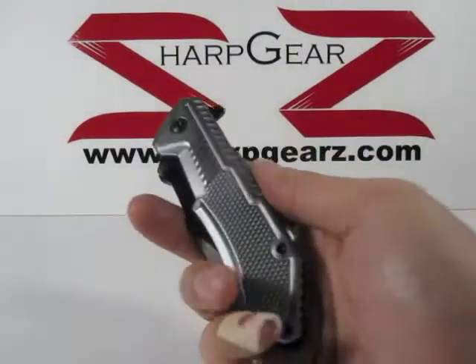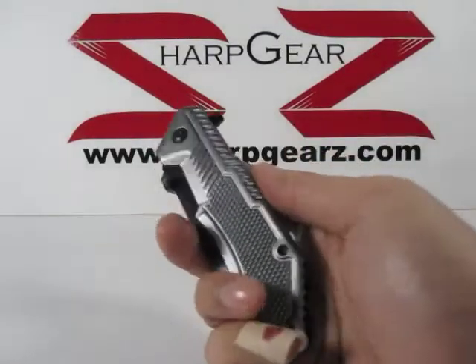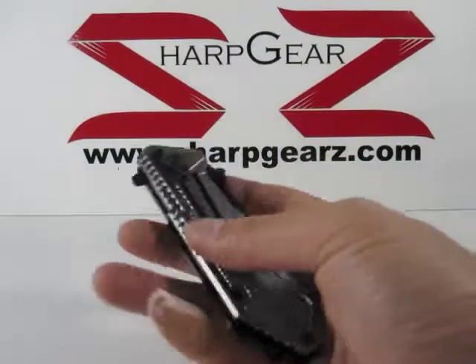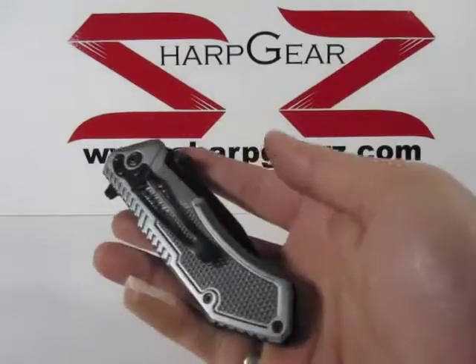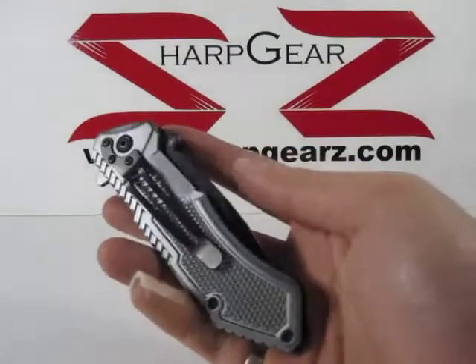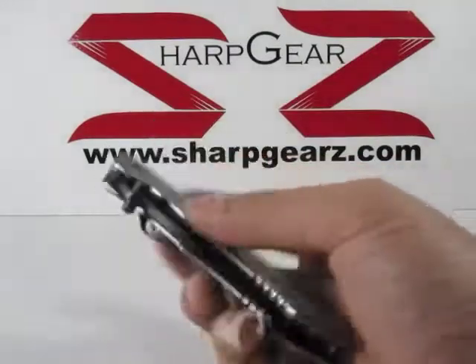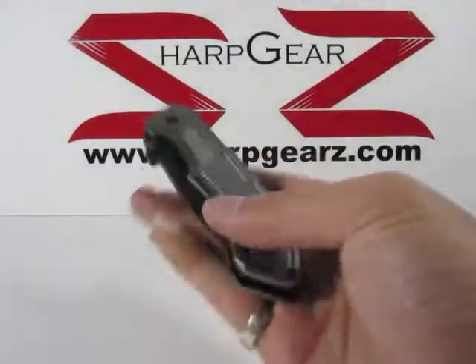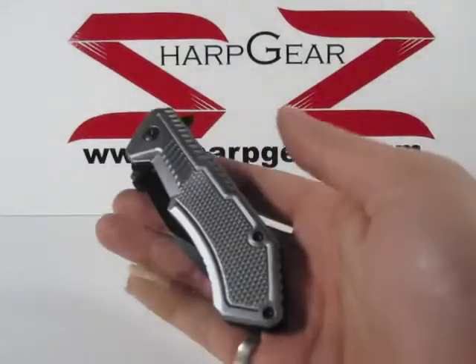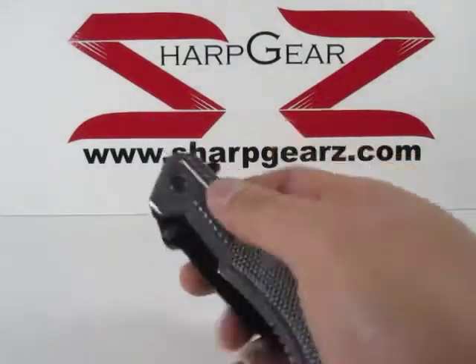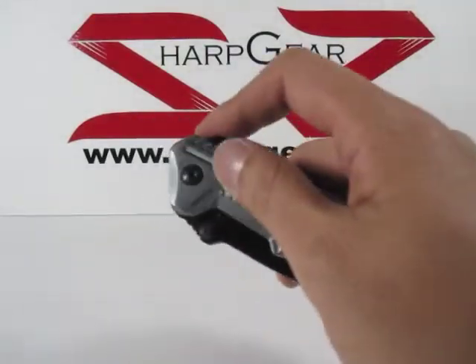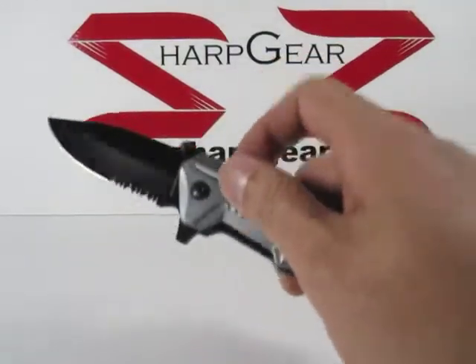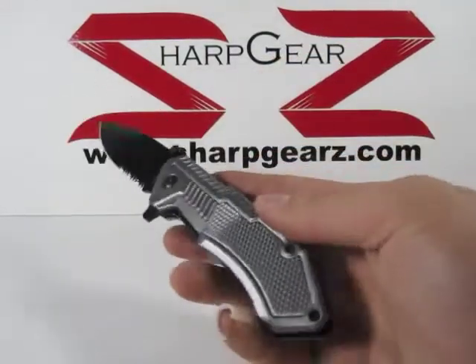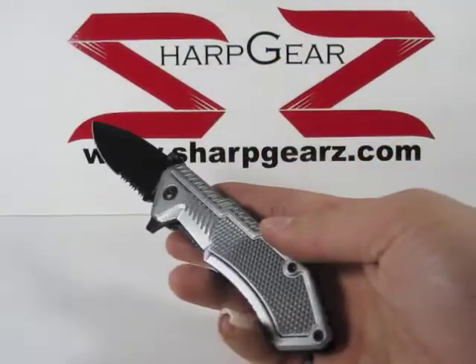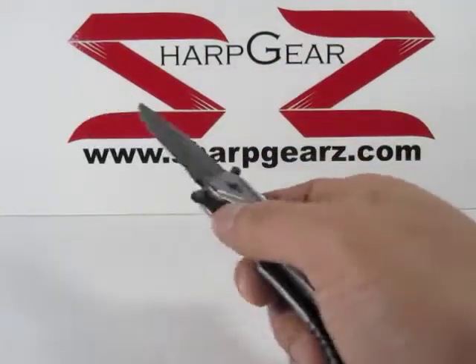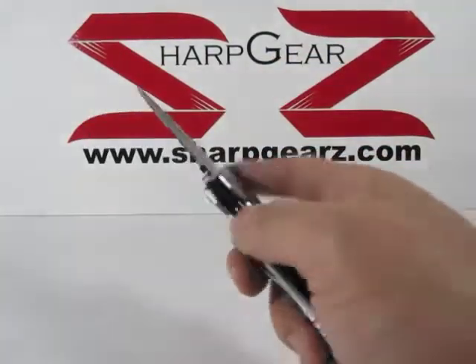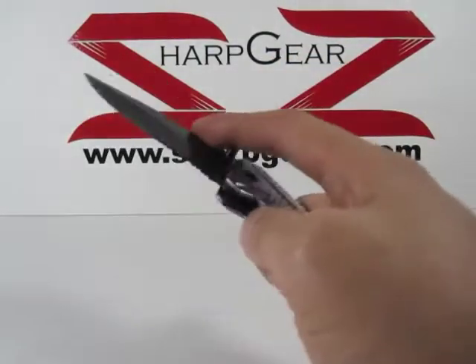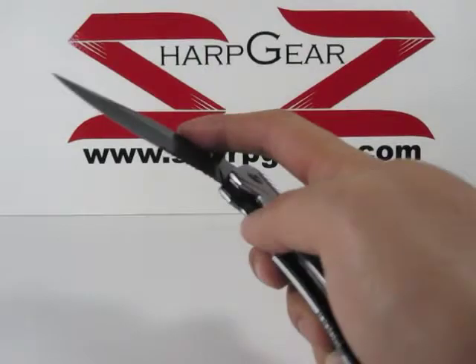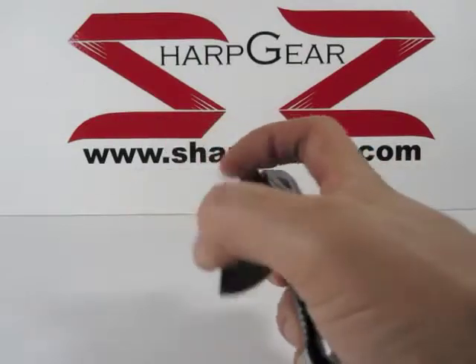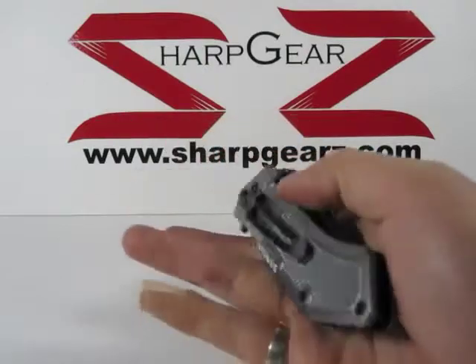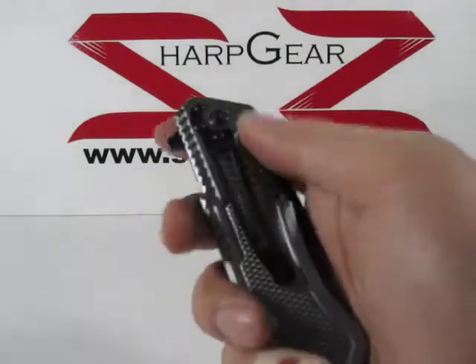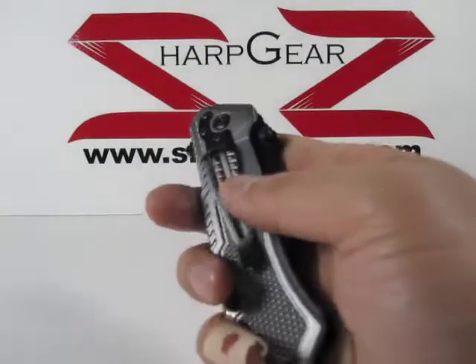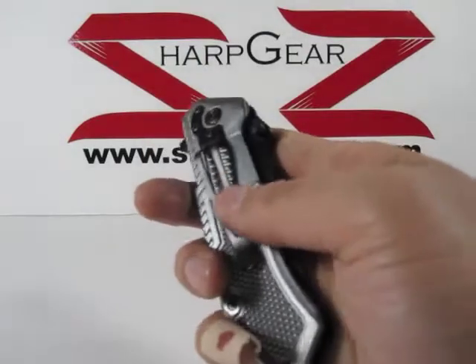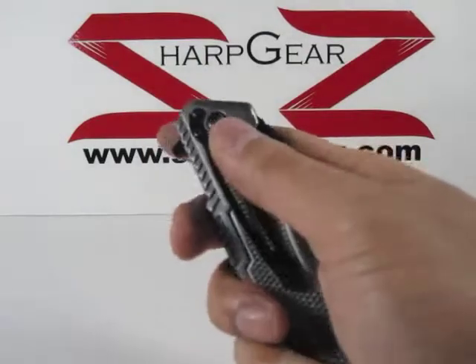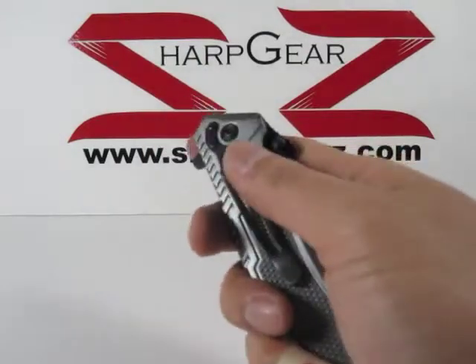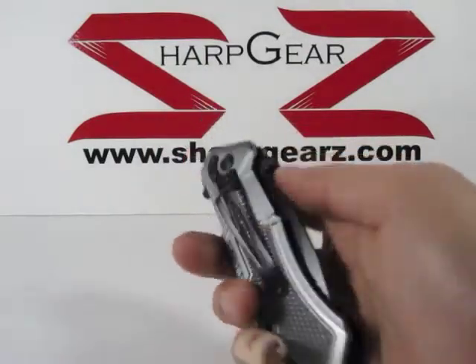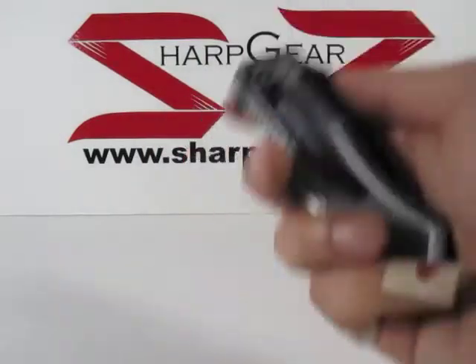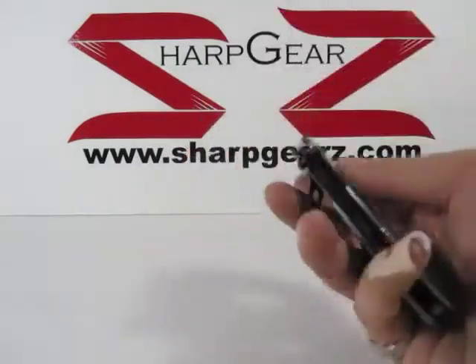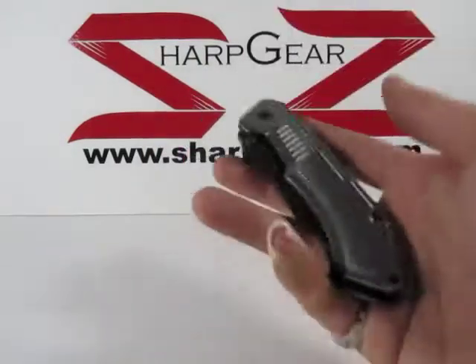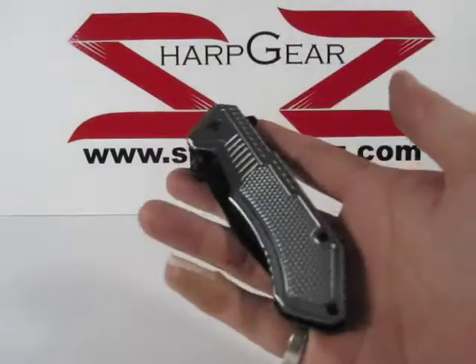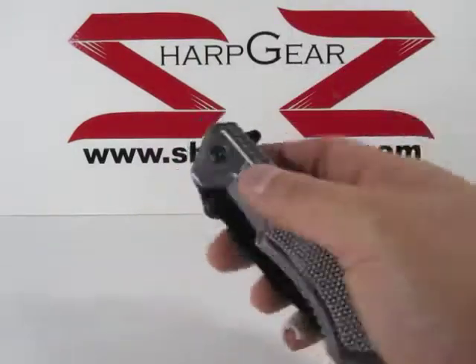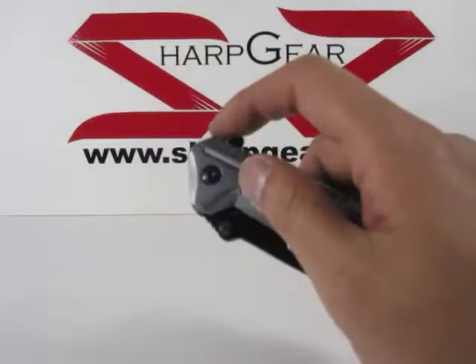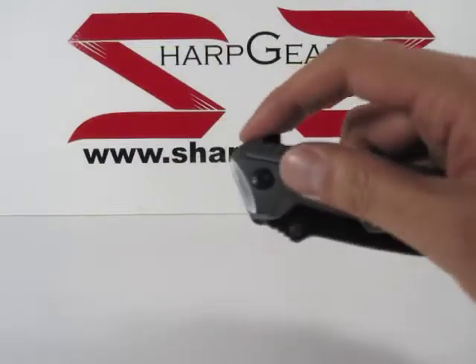As you can see, there are textured designs on both sides of the knife, as well as a belt clip attached on the handle. The handle measures about four and three quarter inches in length.